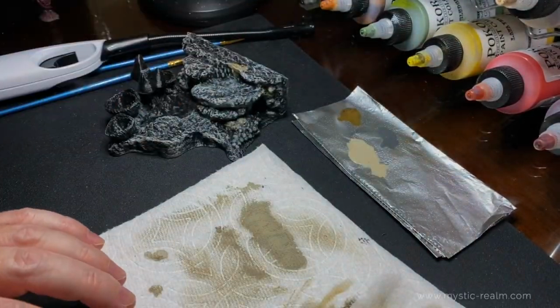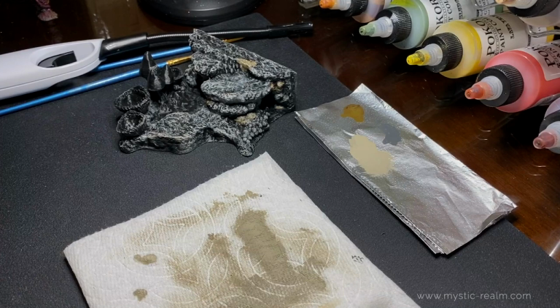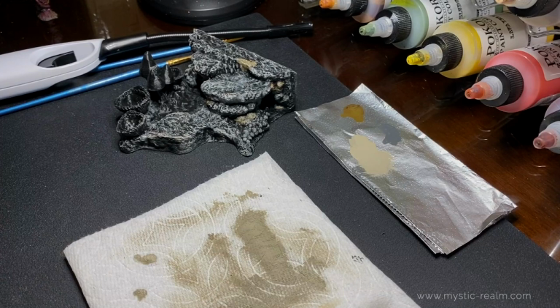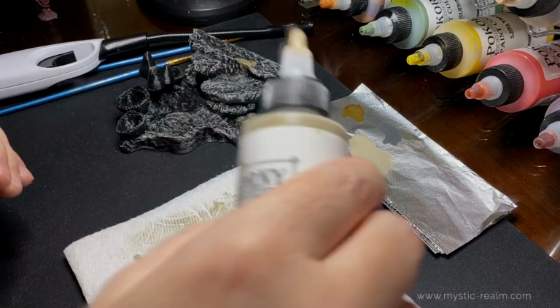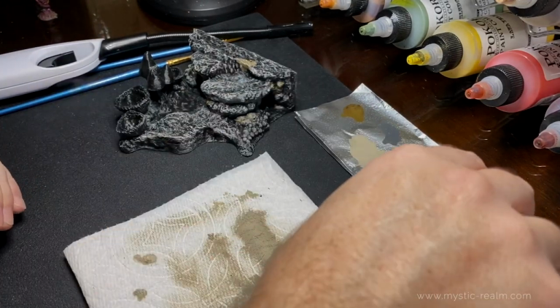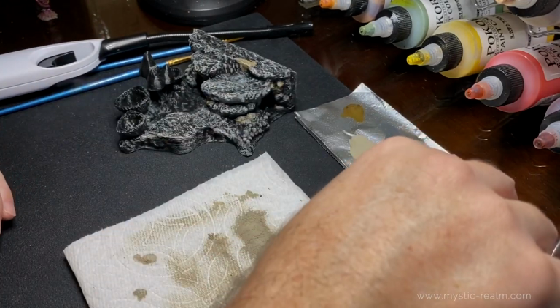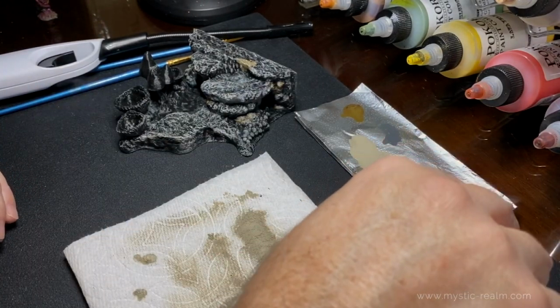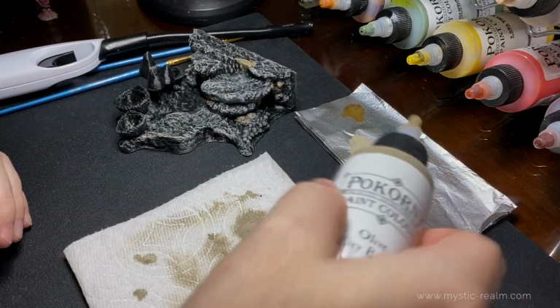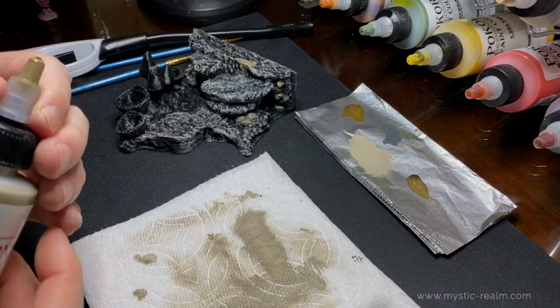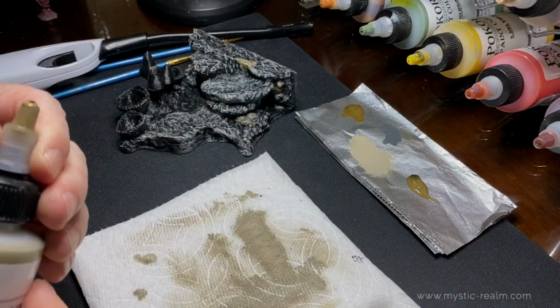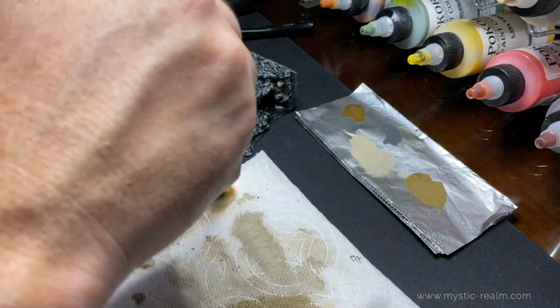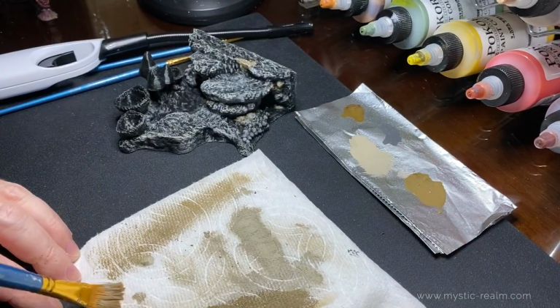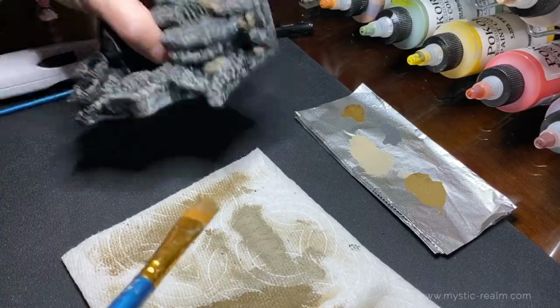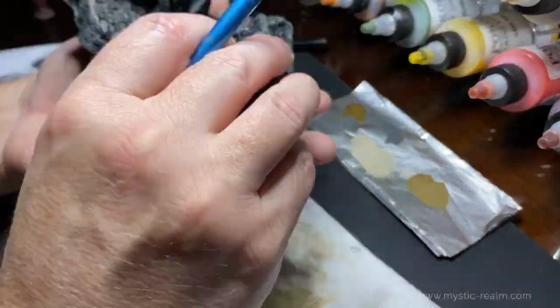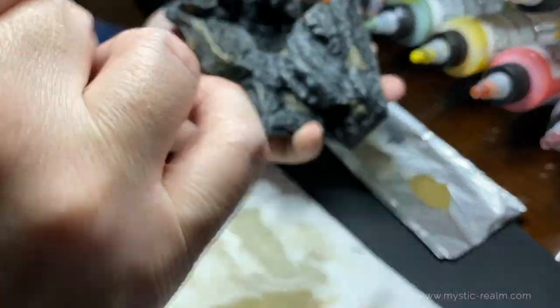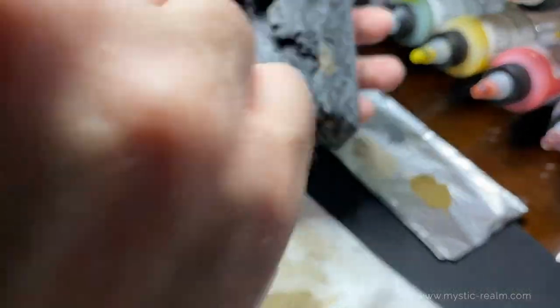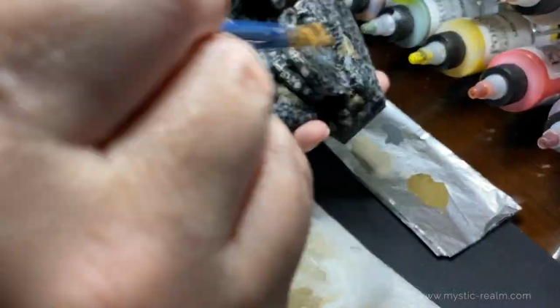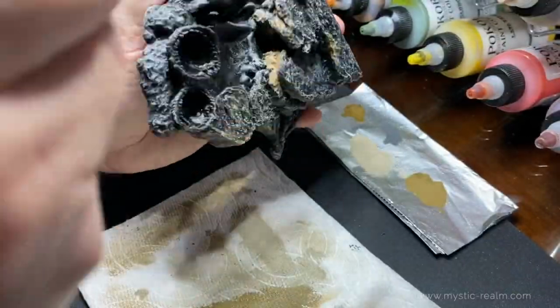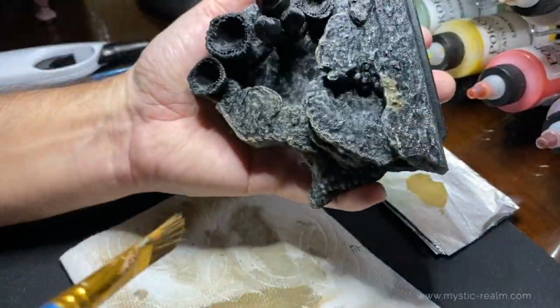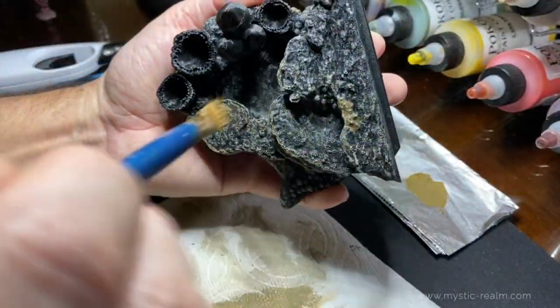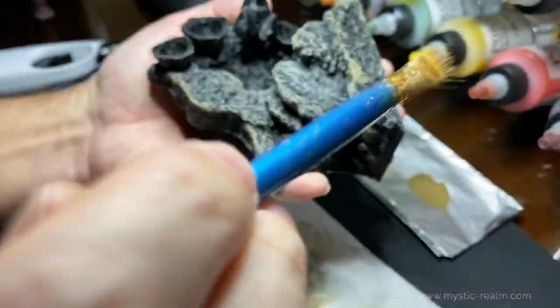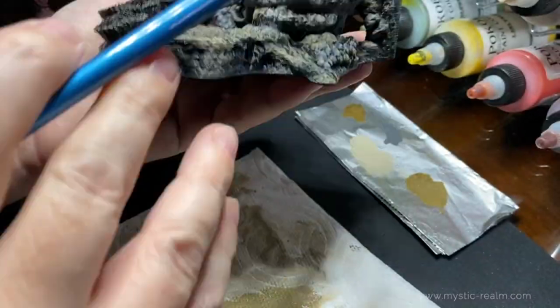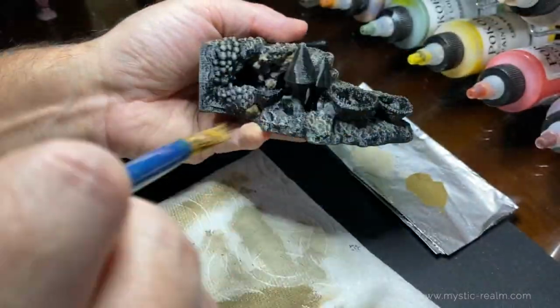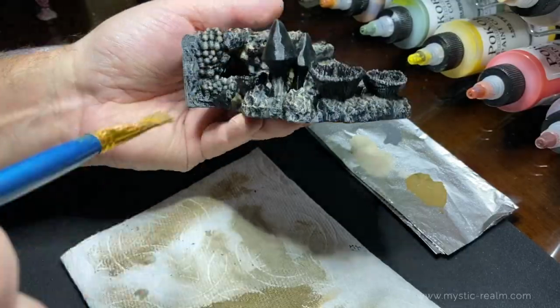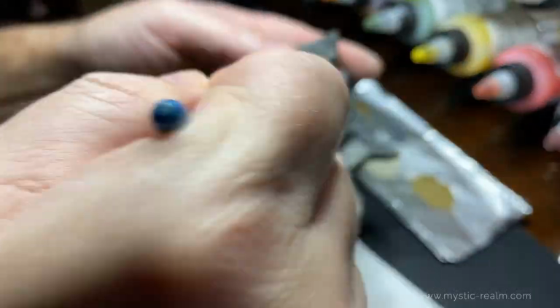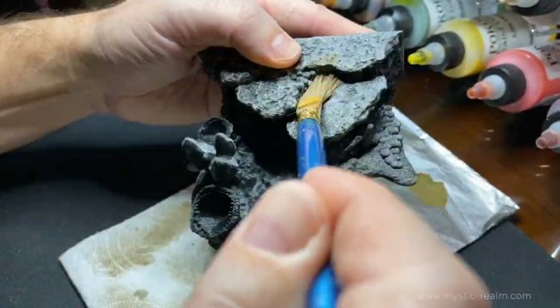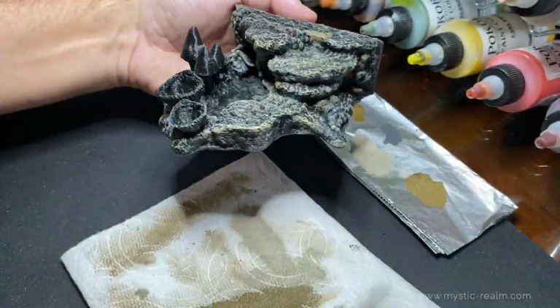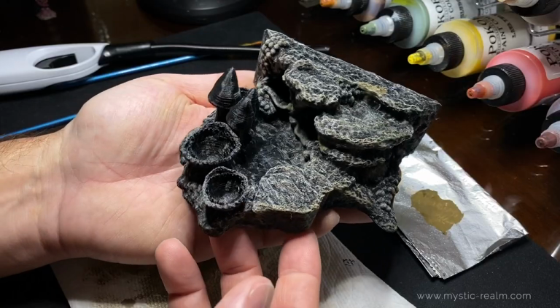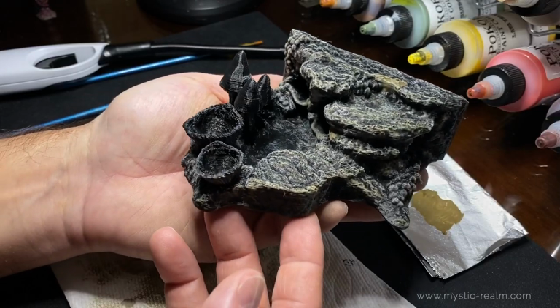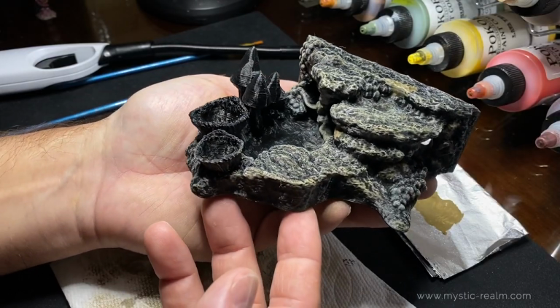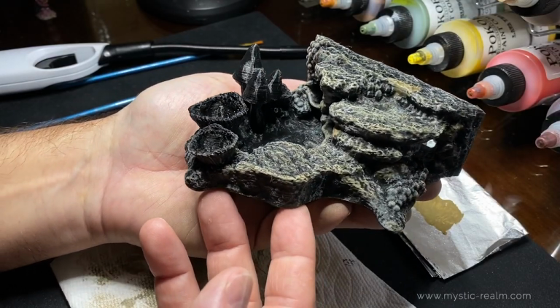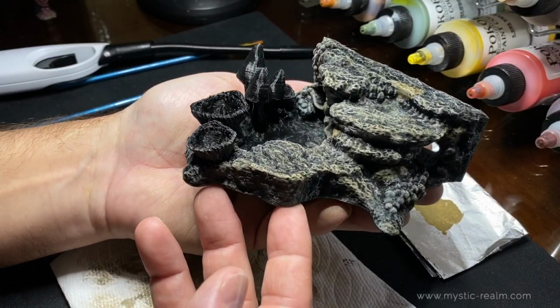Now we're going to do a full dry brush across the whole piece. That's looking really good.